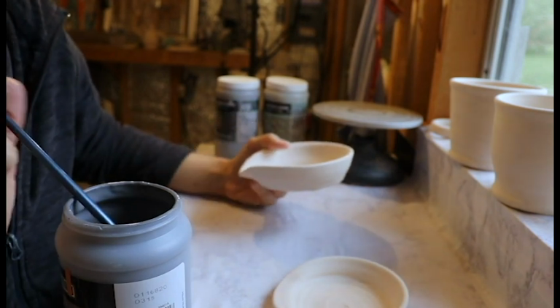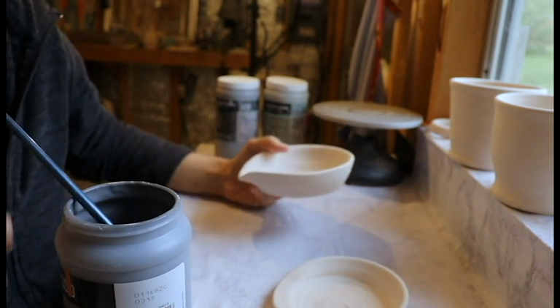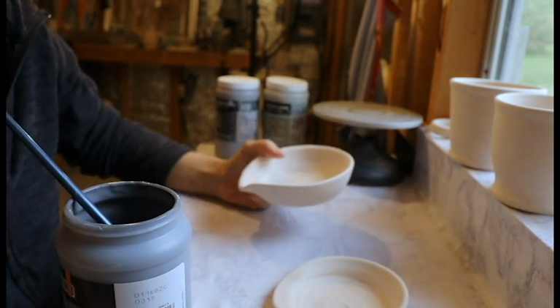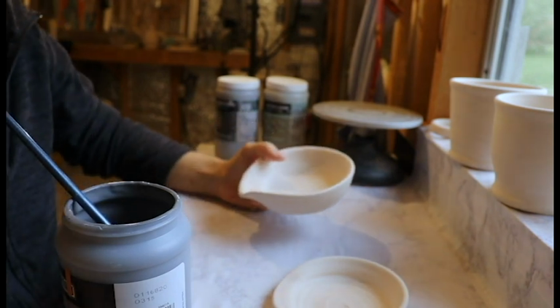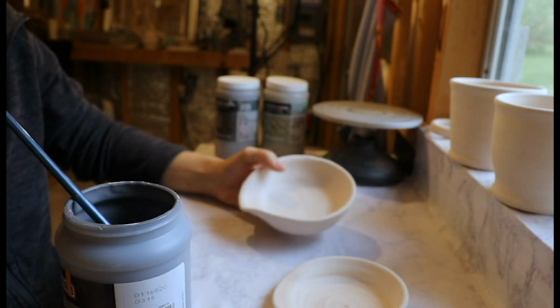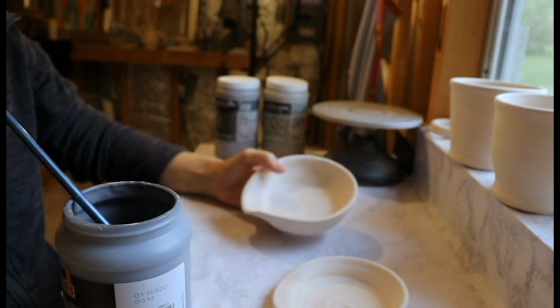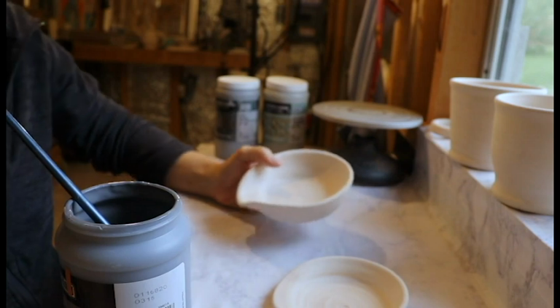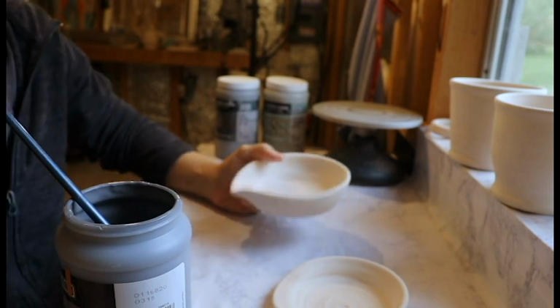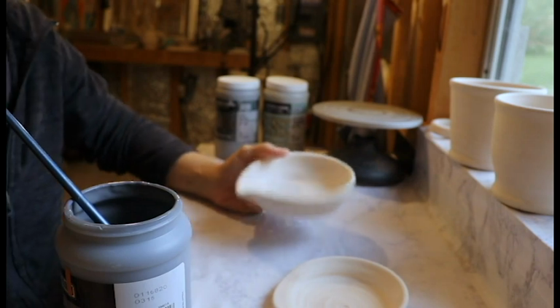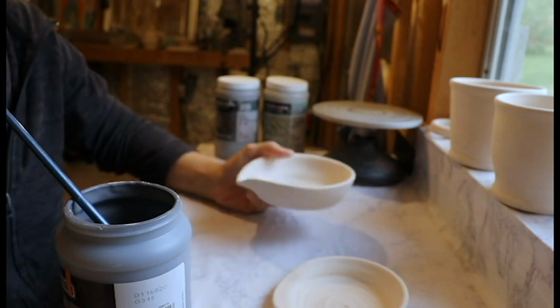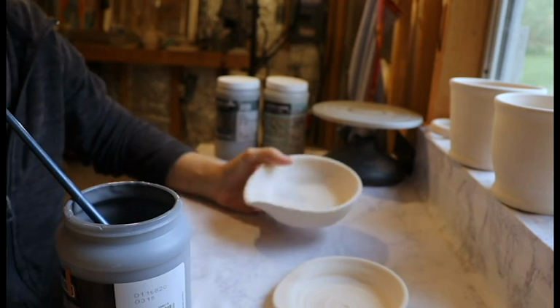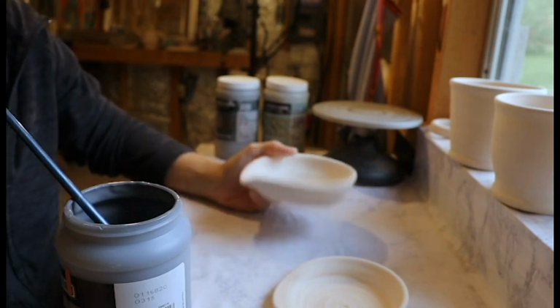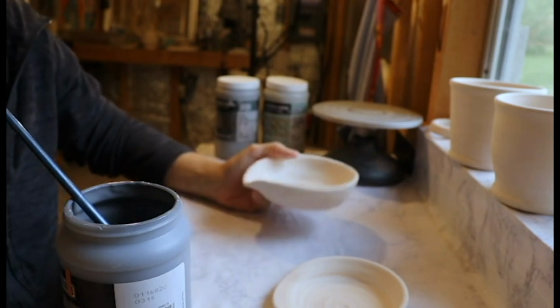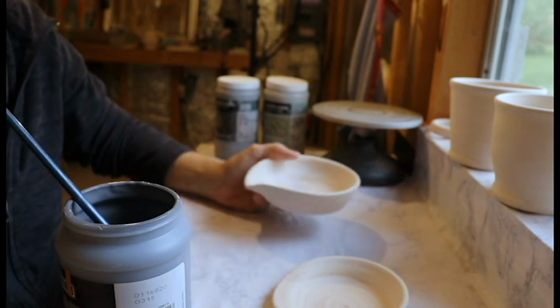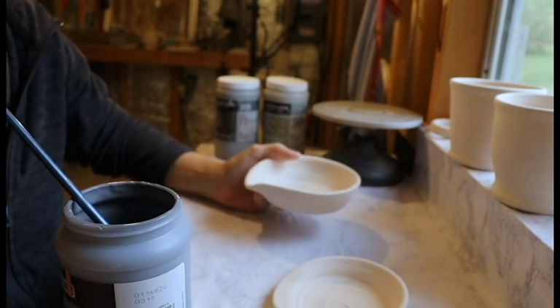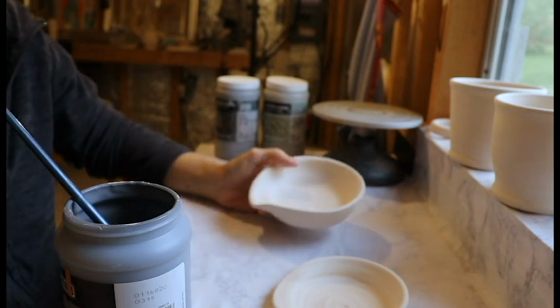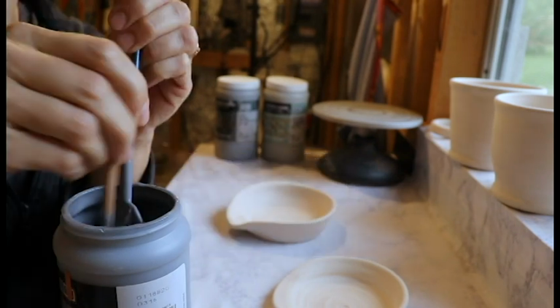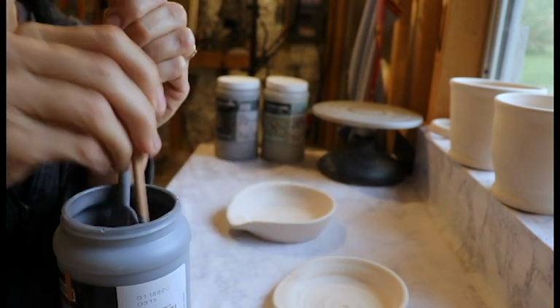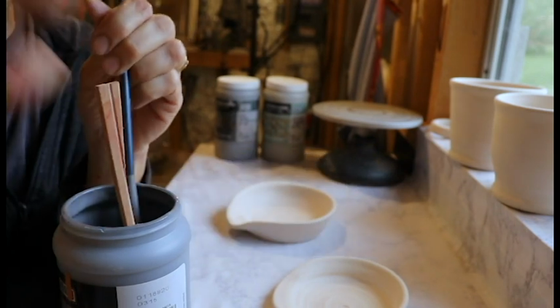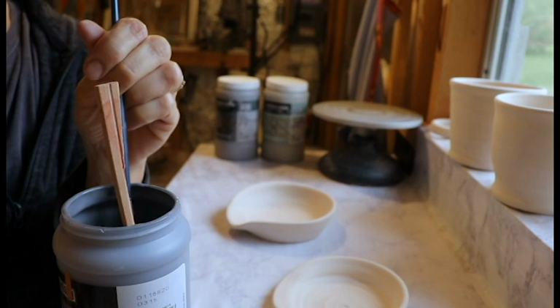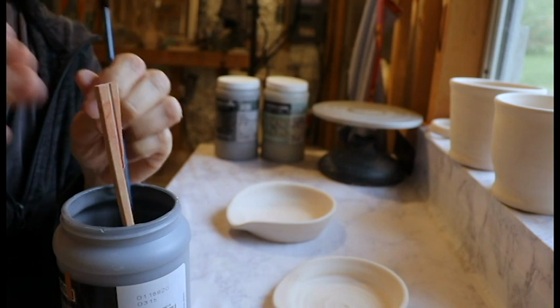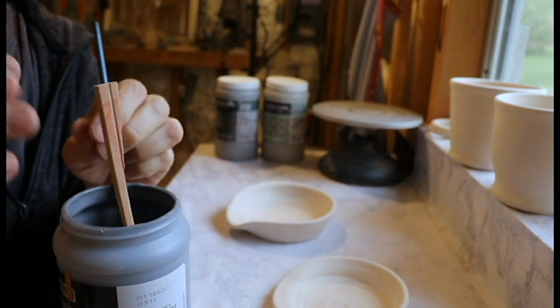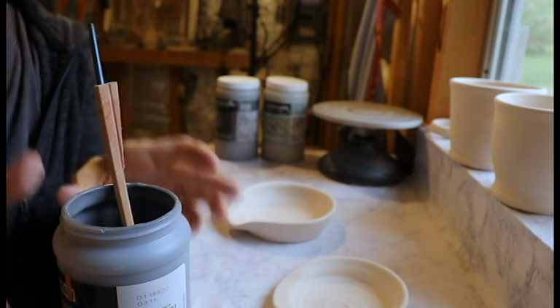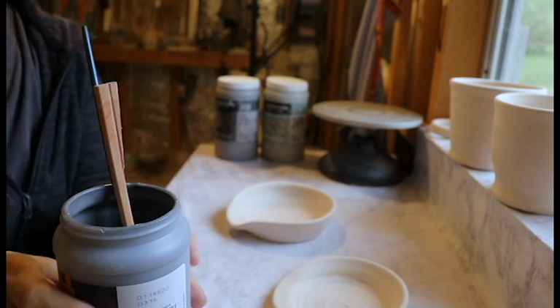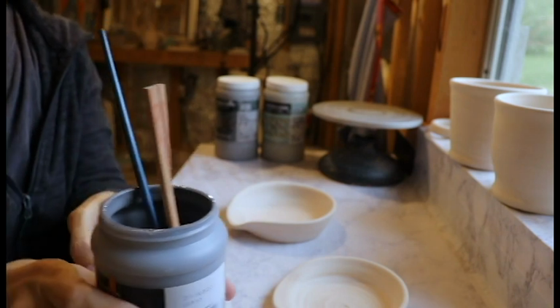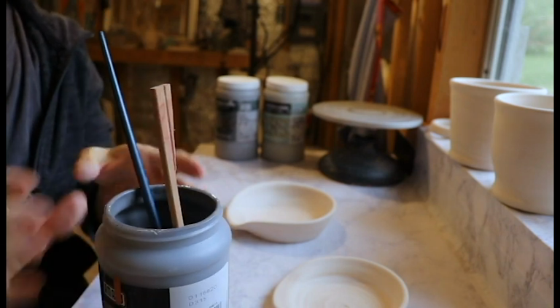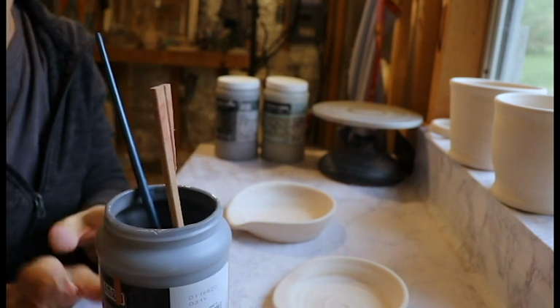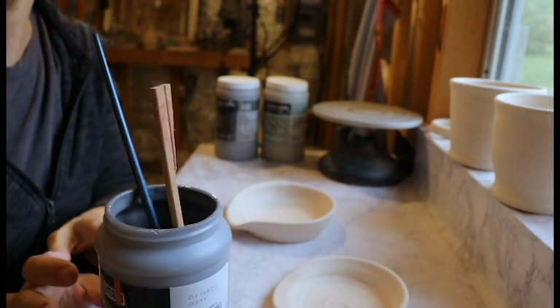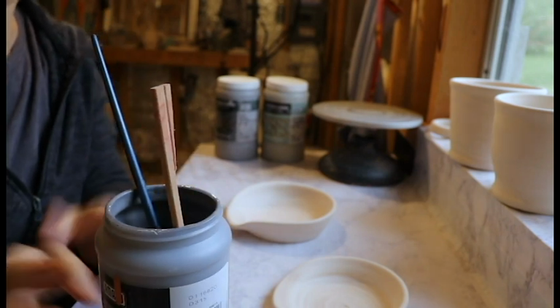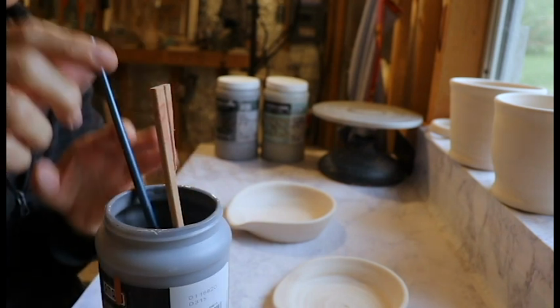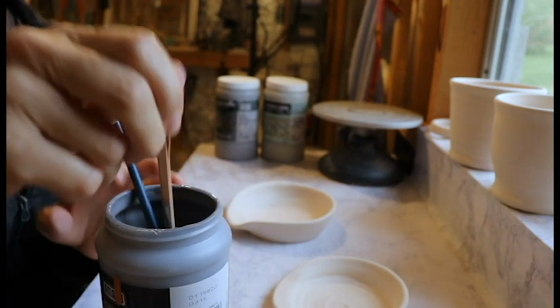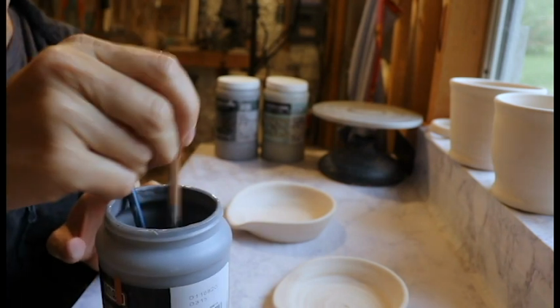You can use that with anything. I usually use a chopstick, and then I wash the chopstick and use it again. Between every time that I use this glaze, if it's sitting here for five minutes, I stir it again.